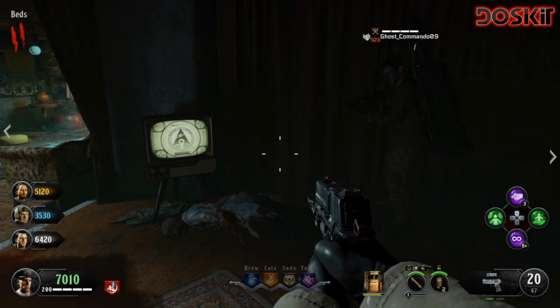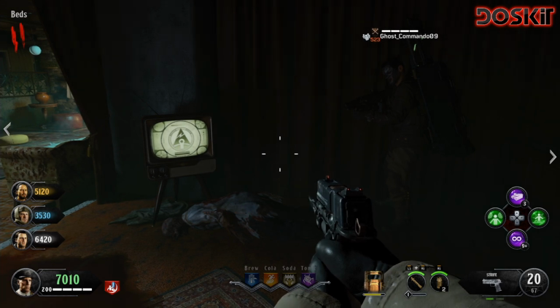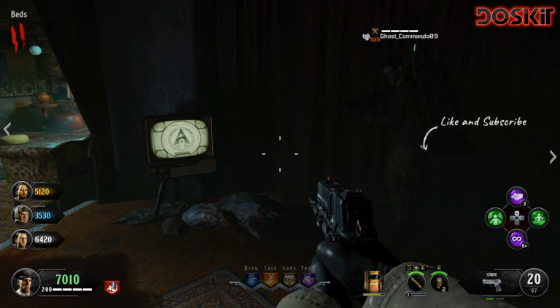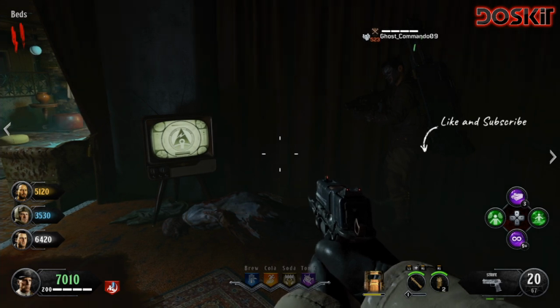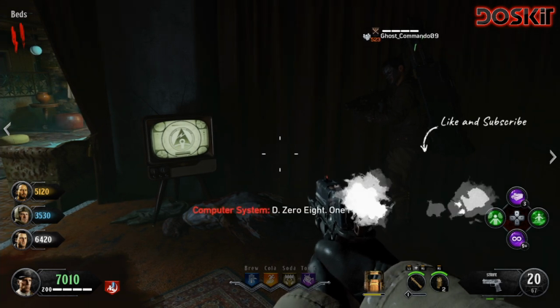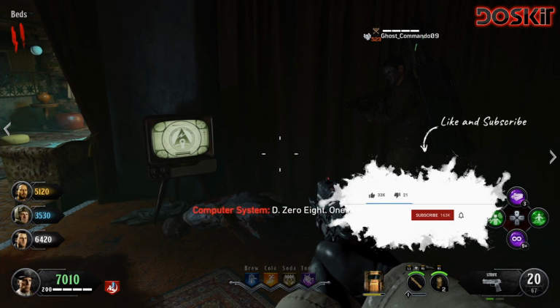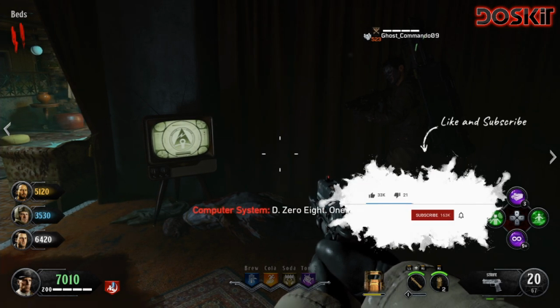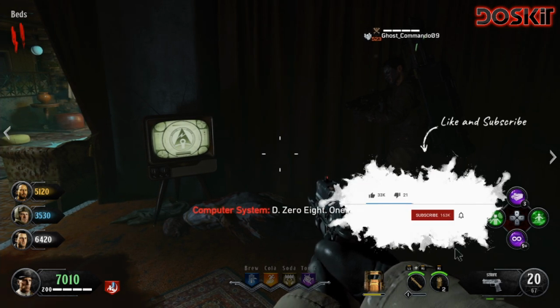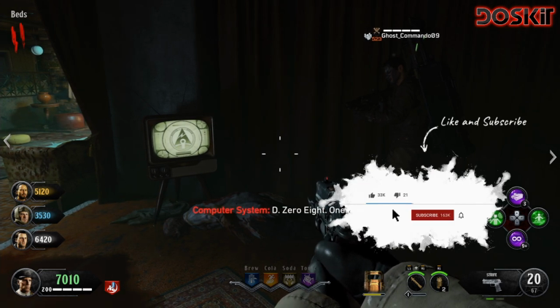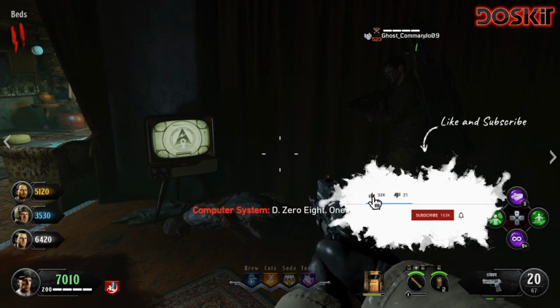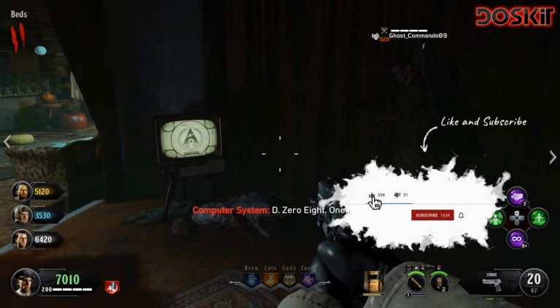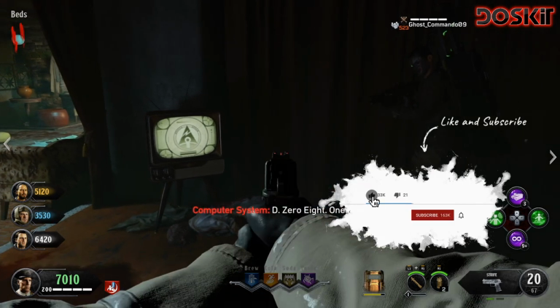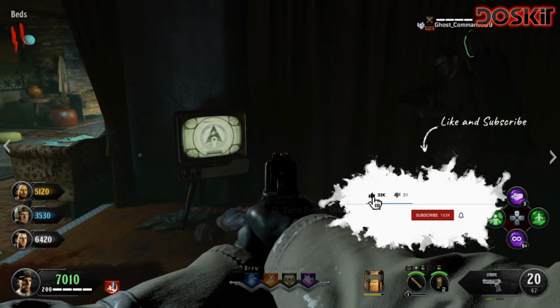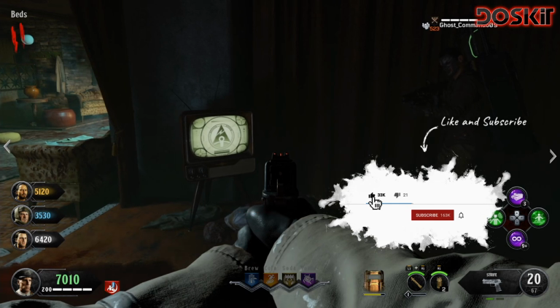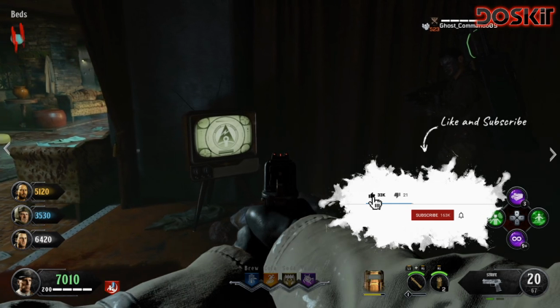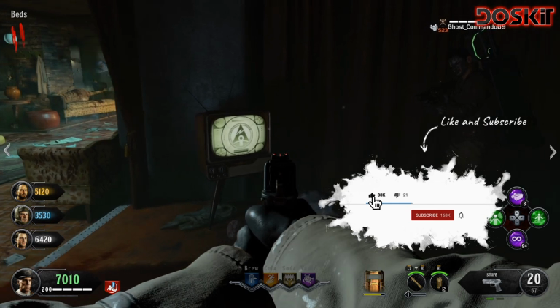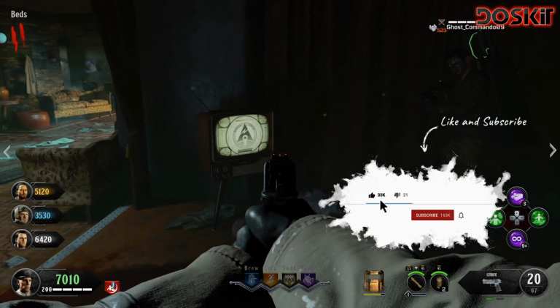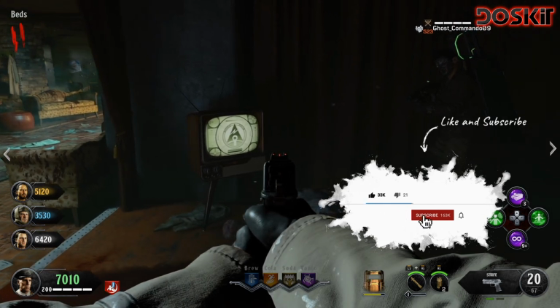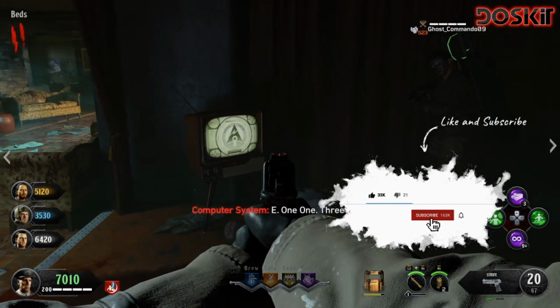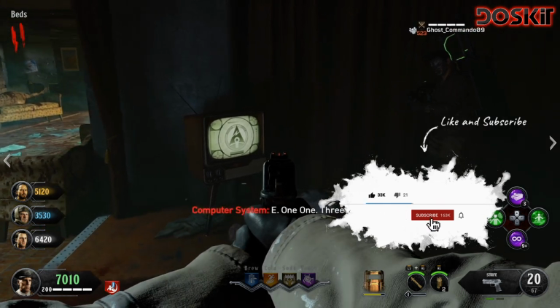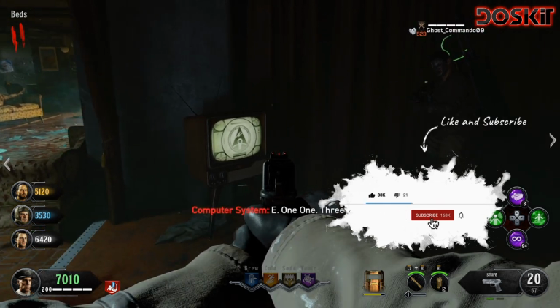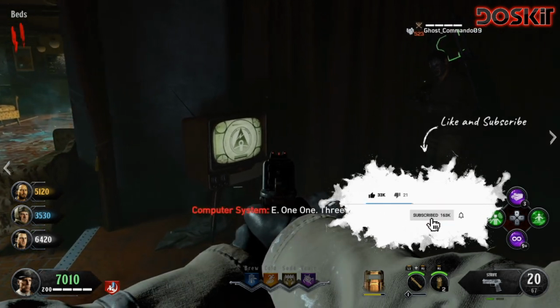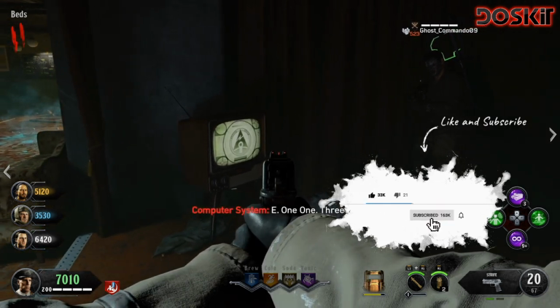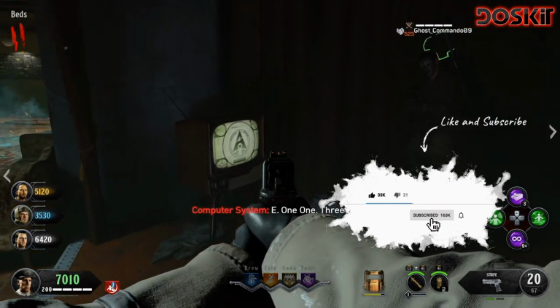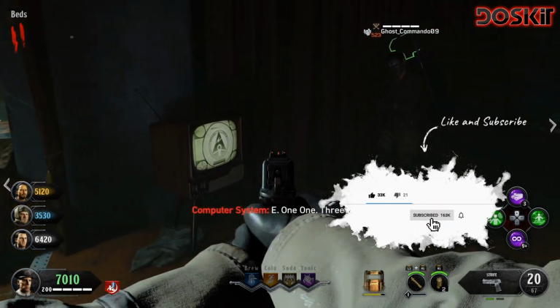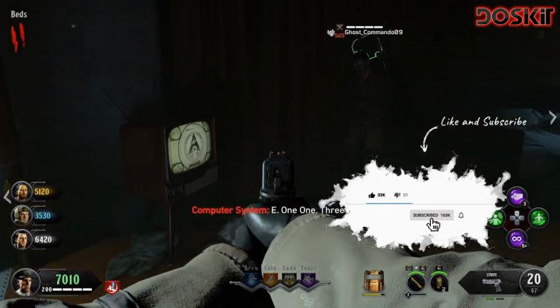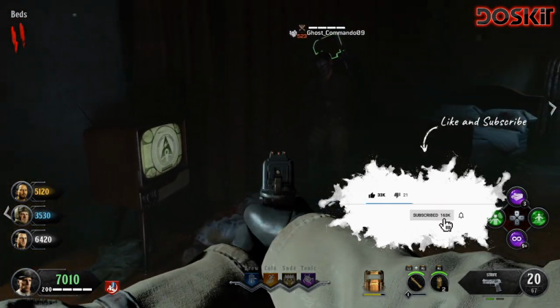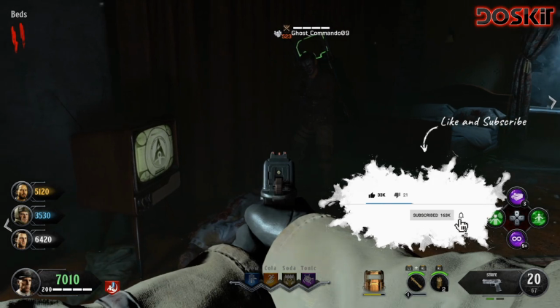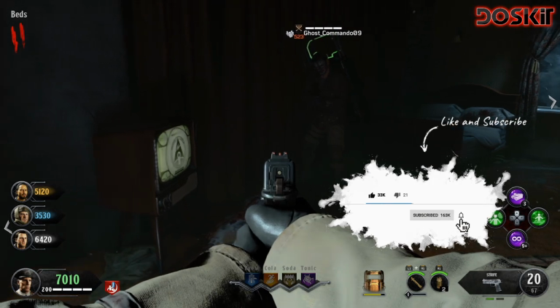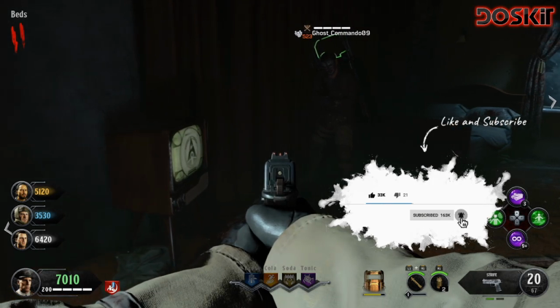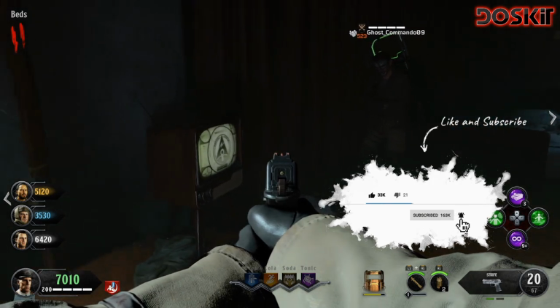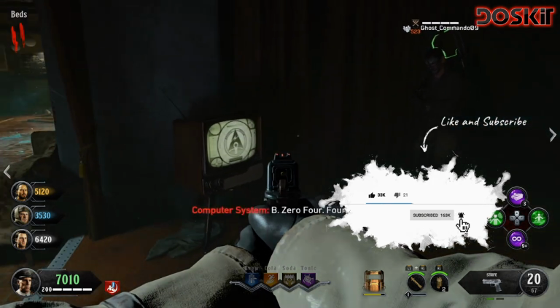I suggest having subtitles on as it will display on screen. If you didn't get all four sets of numbers and letters, you can interact with the TV again and she will repeat them.